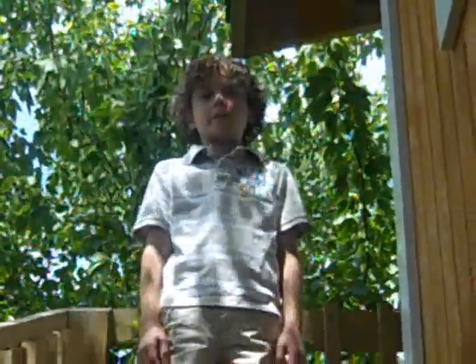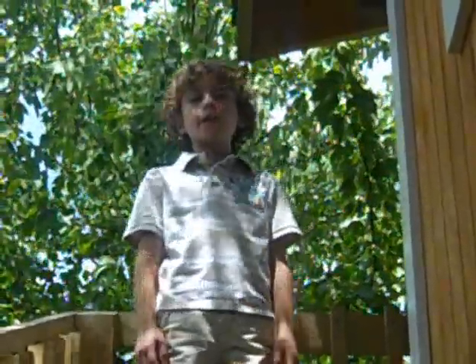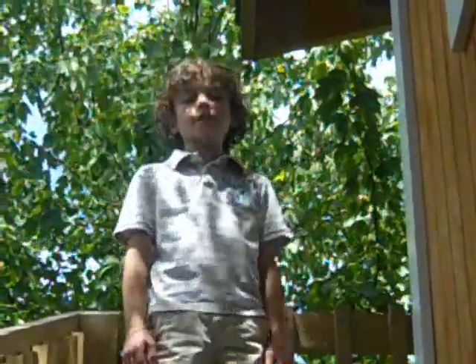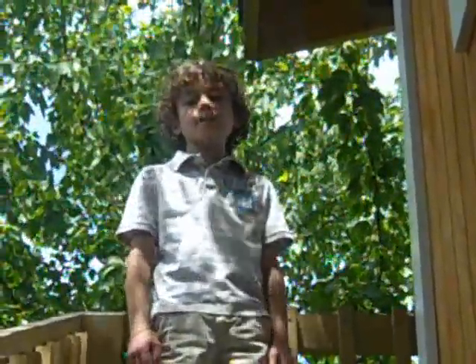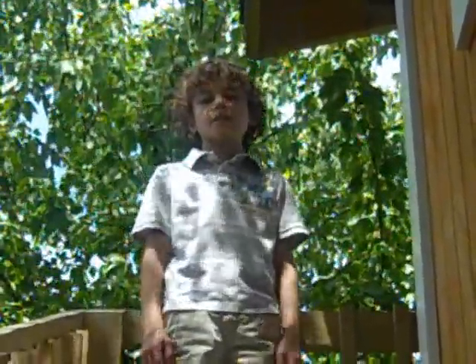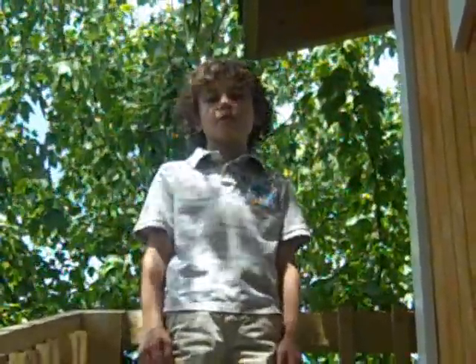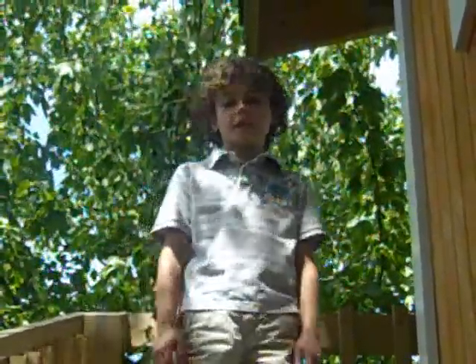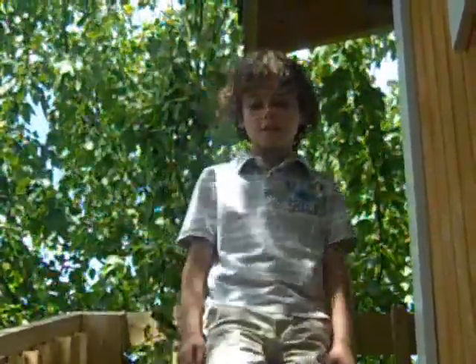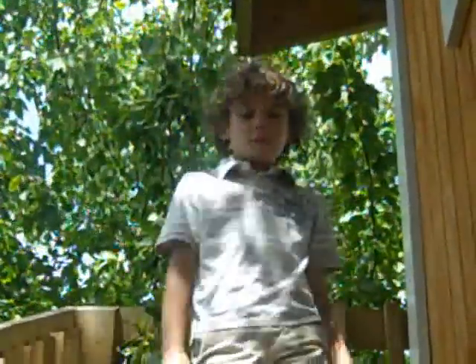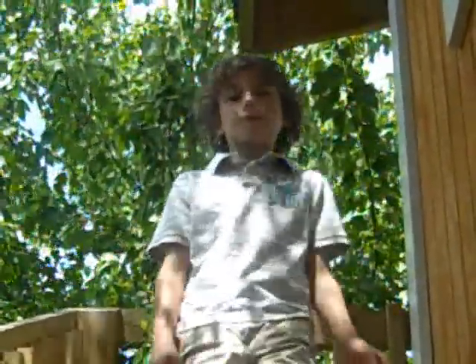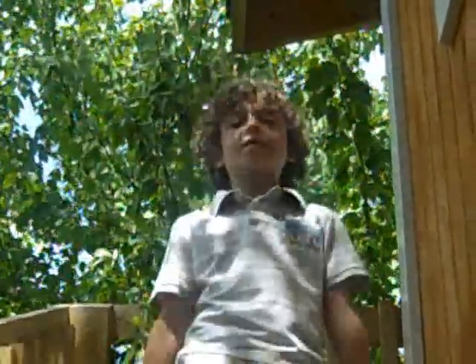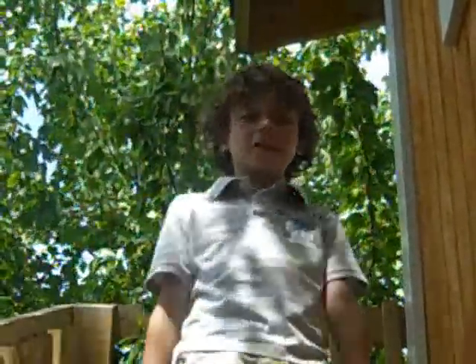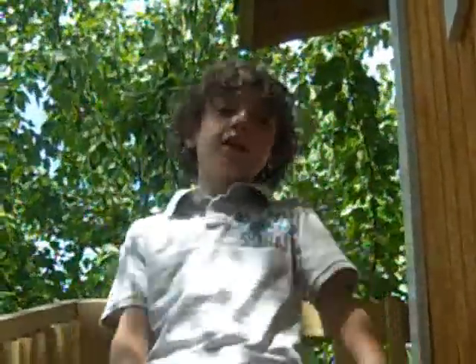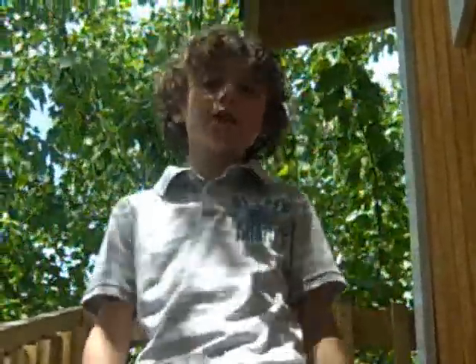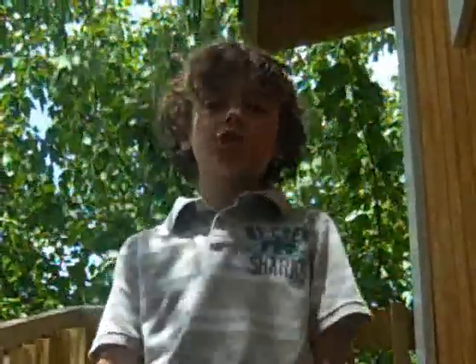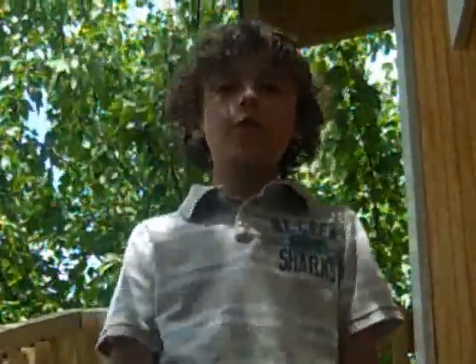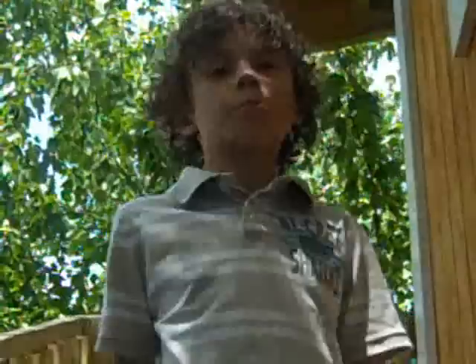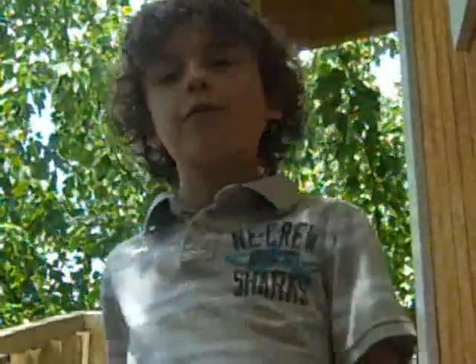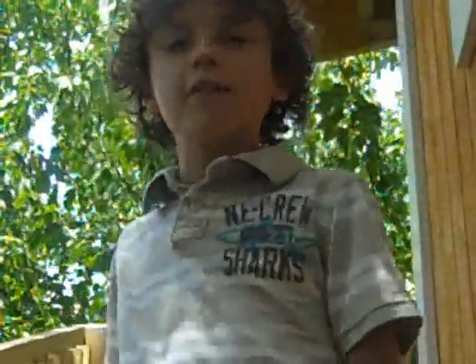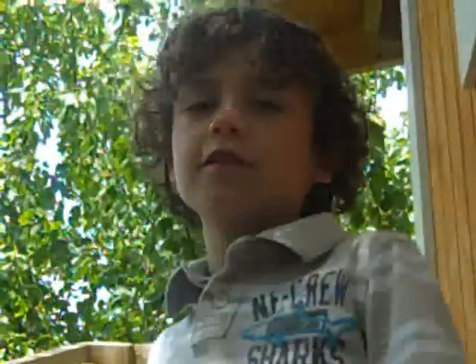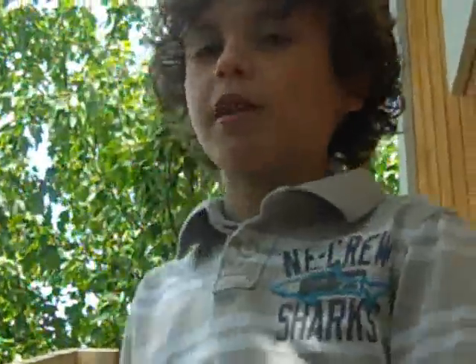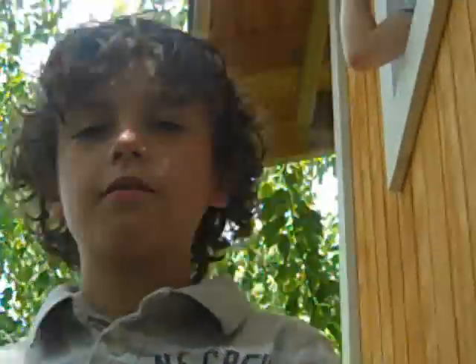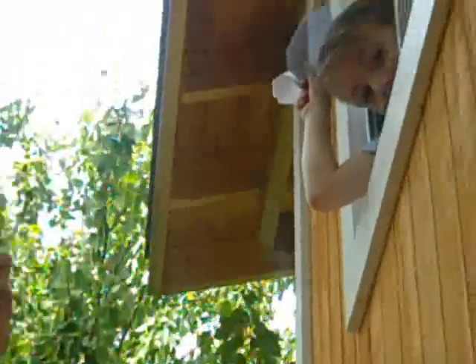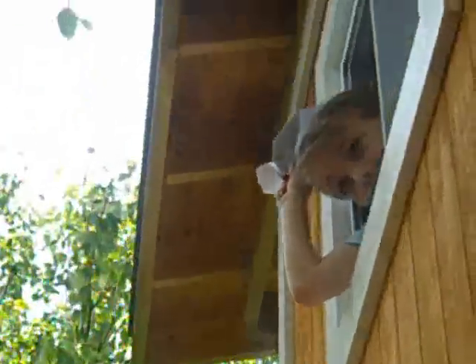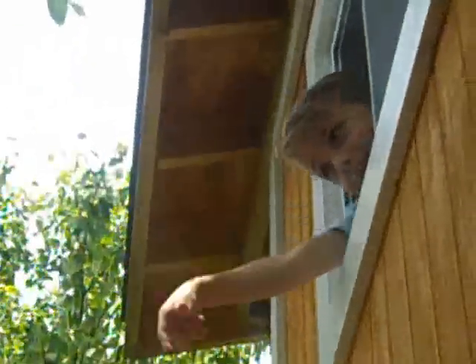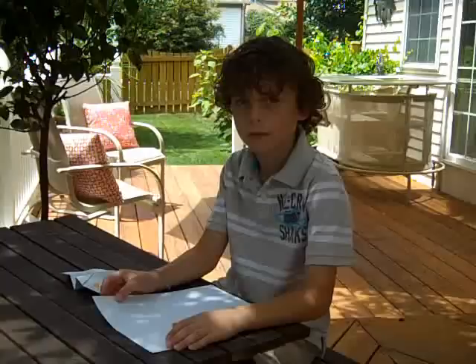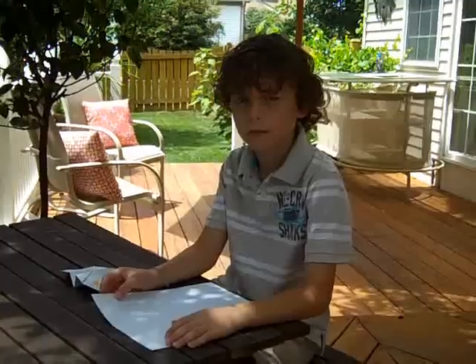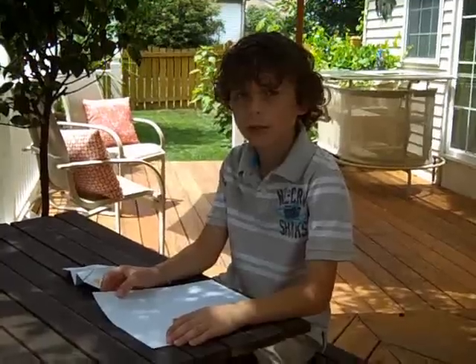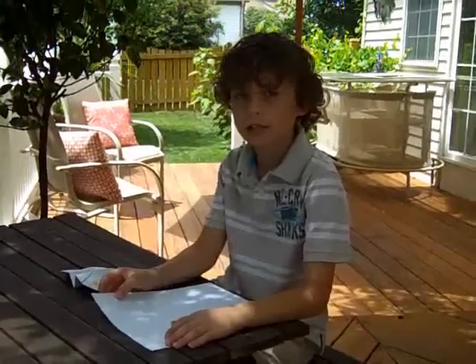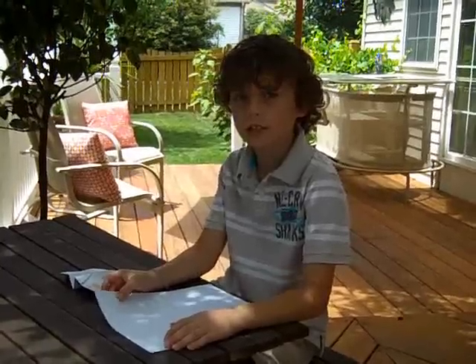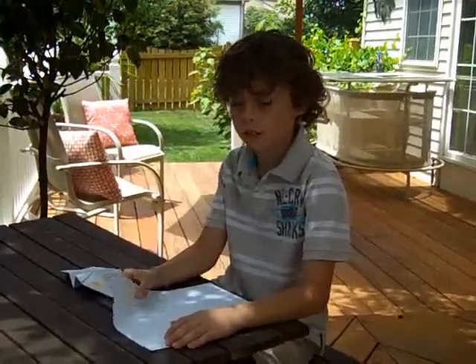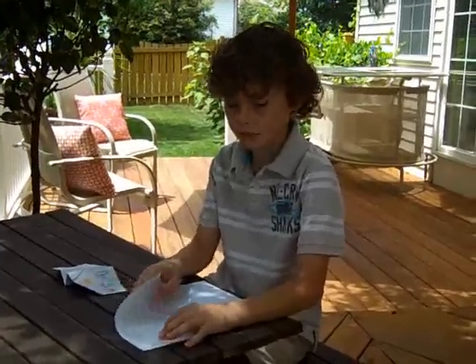Hey guys, I'm Alex with the Kids Perspective and today I'm going to show you how to make a flat nose stairway. Let's get started.